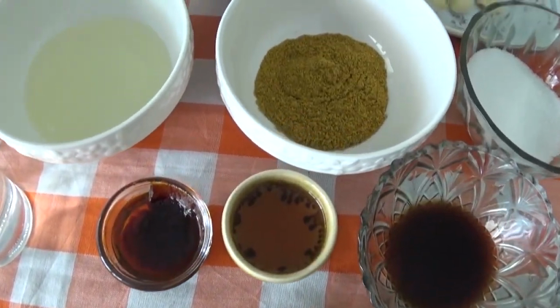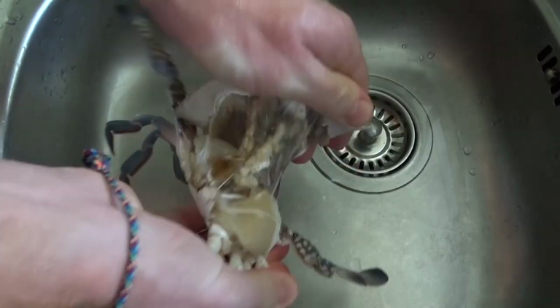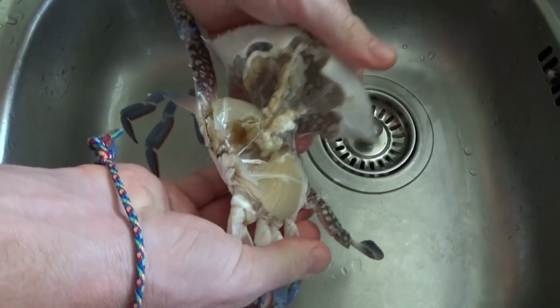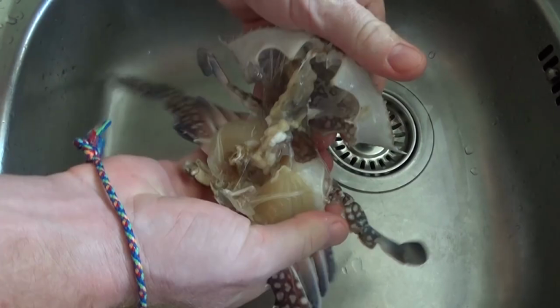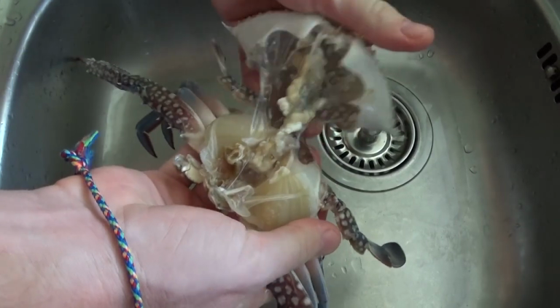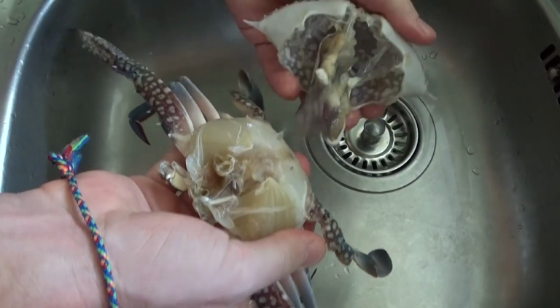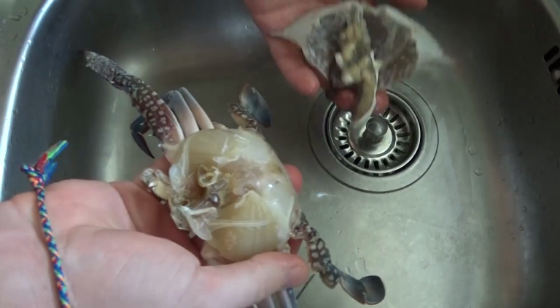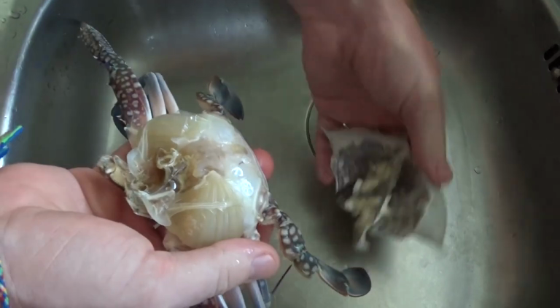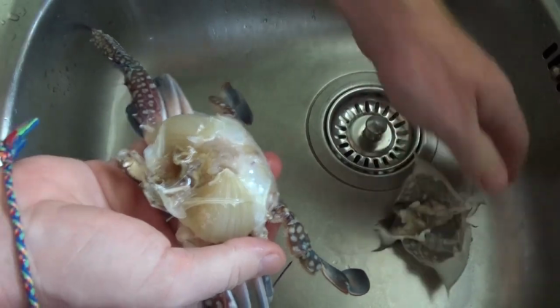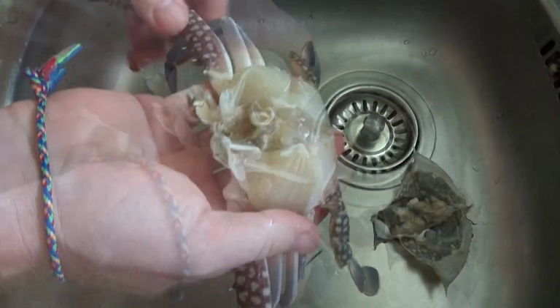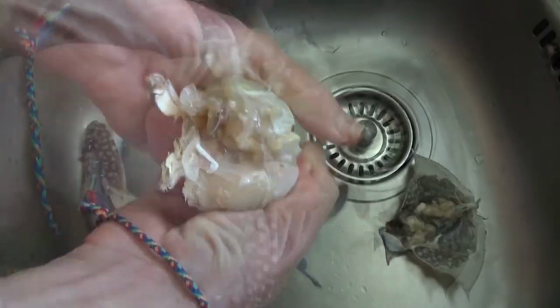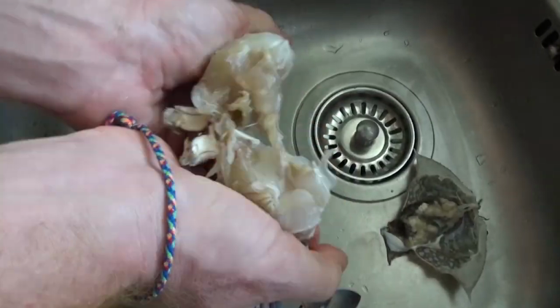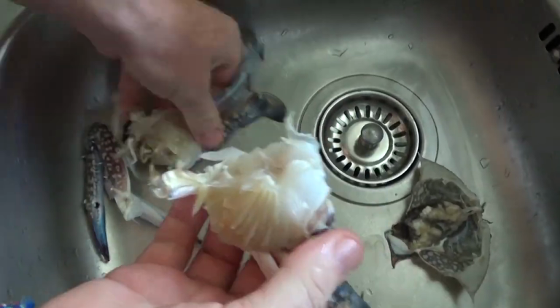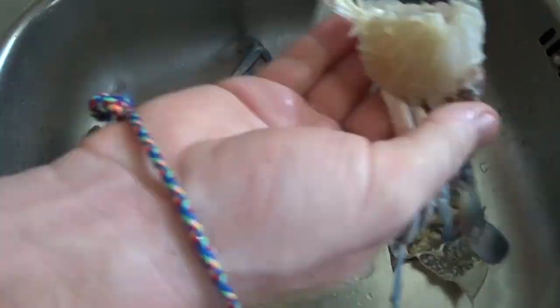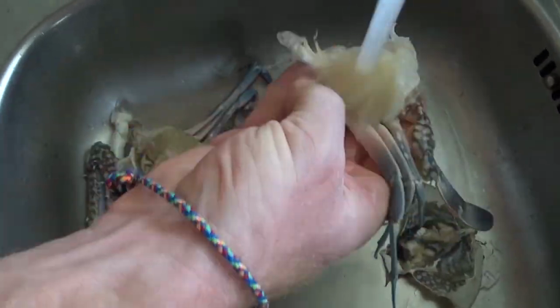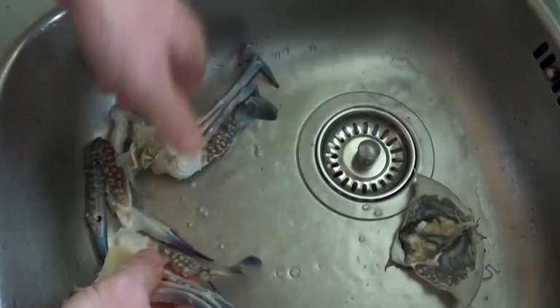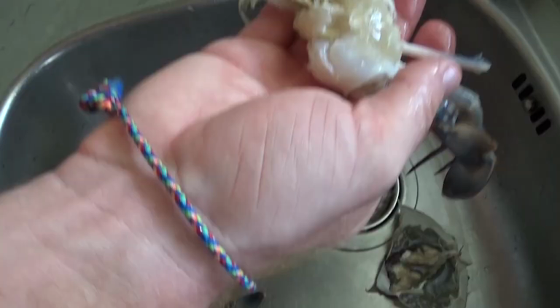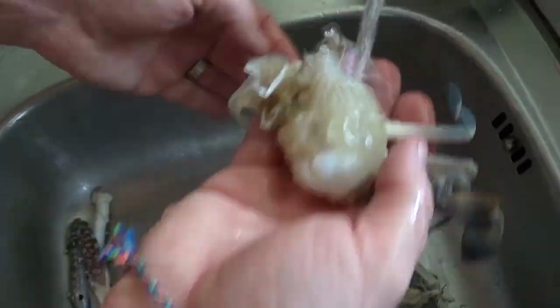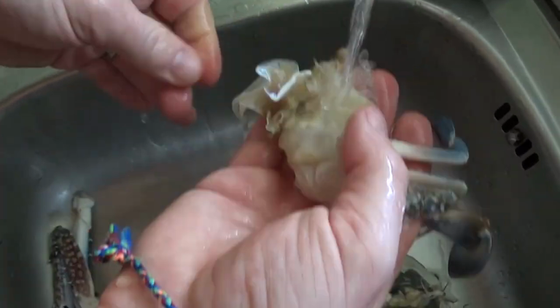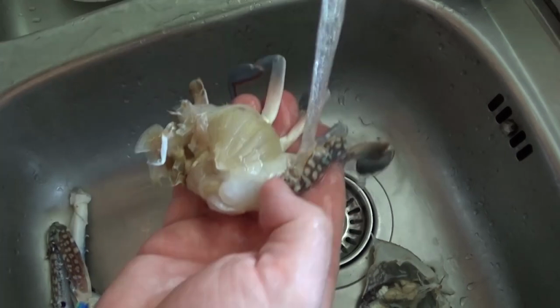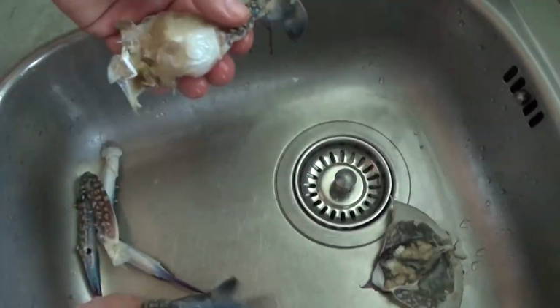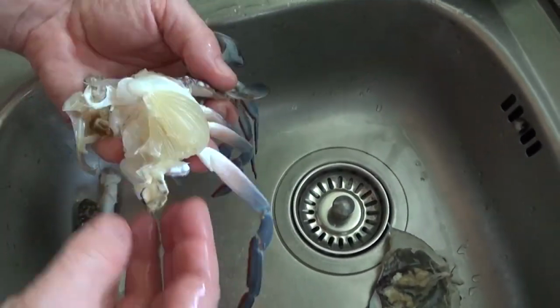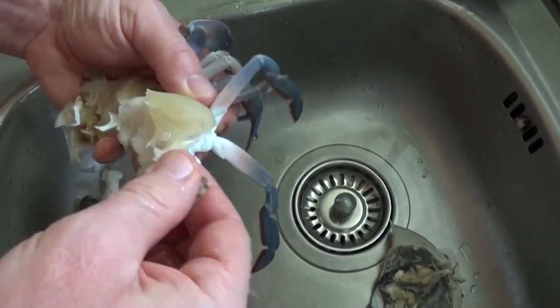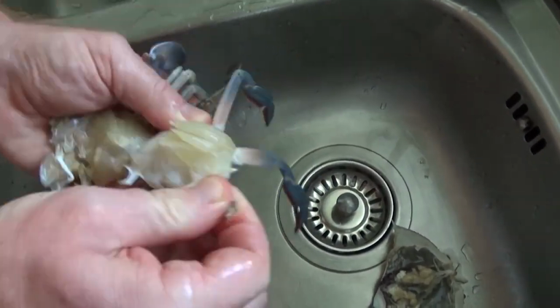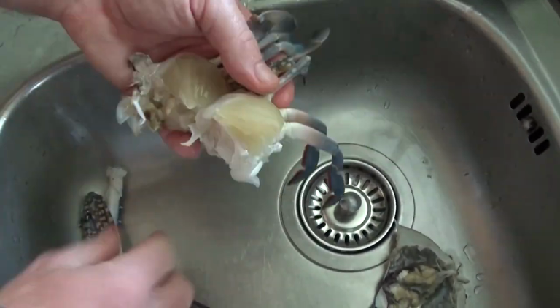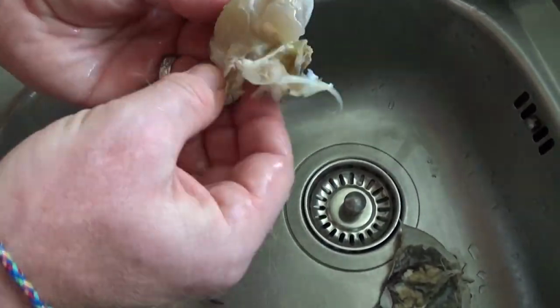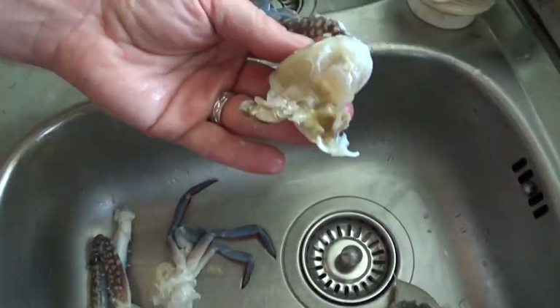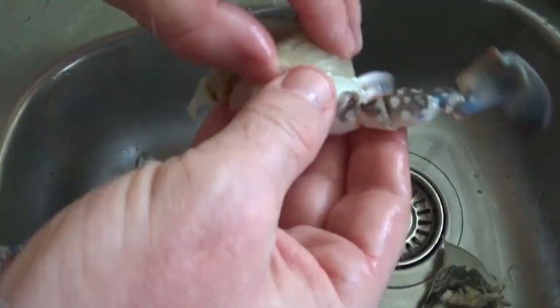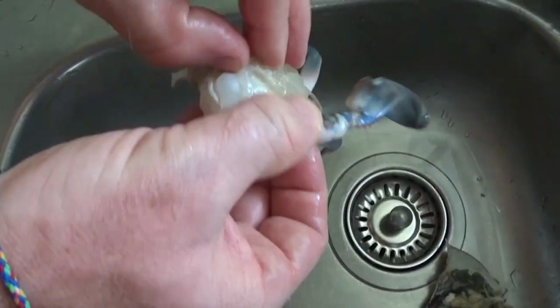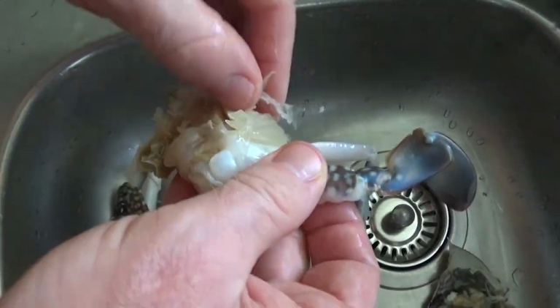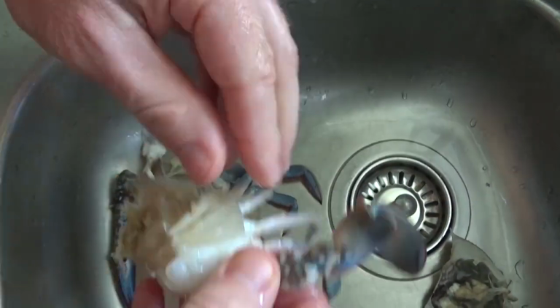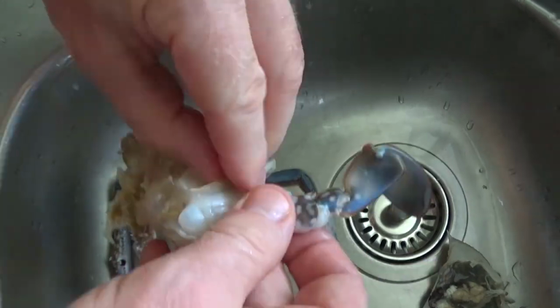The first thing that we do when we get the crab home is to give it a good wash. Break the middle, take off the back, and just wash out all those bits of sand that you don't want to get mixed up when you start to do the stir-fry.